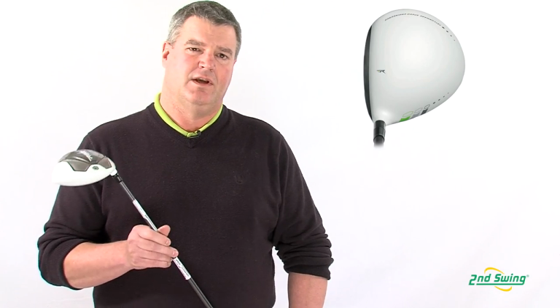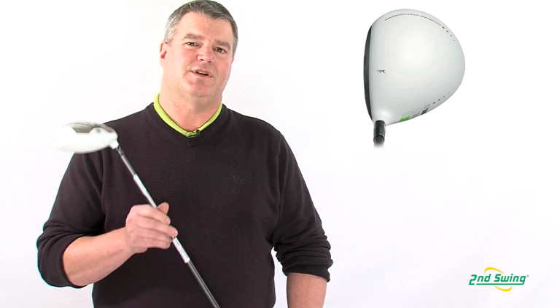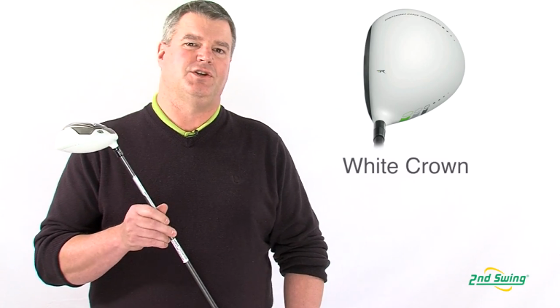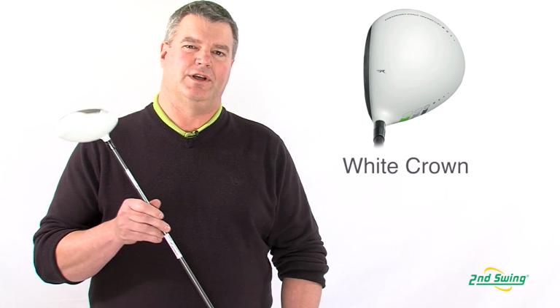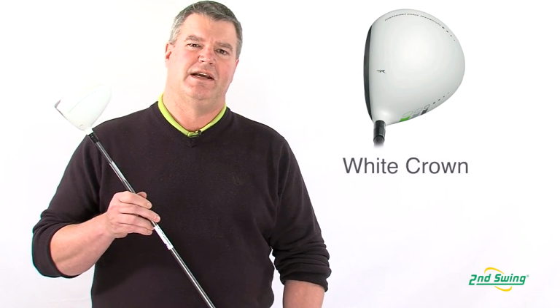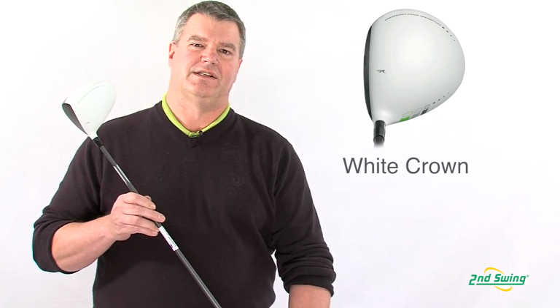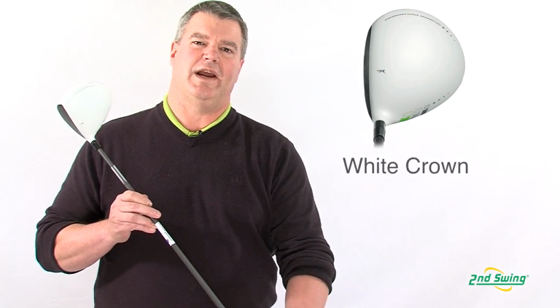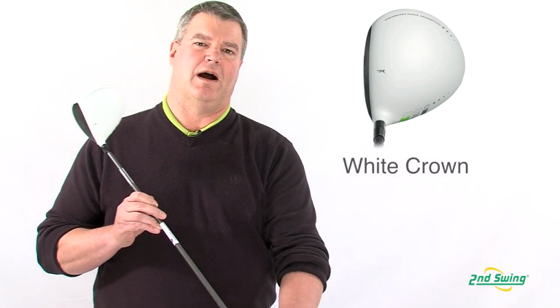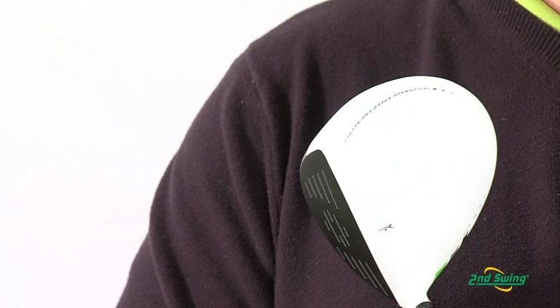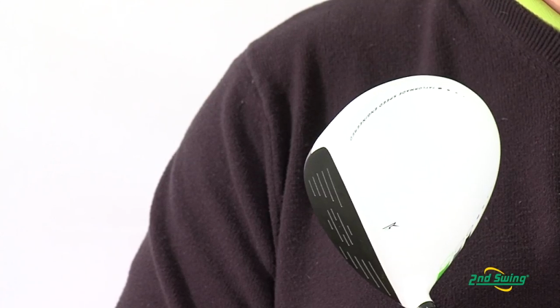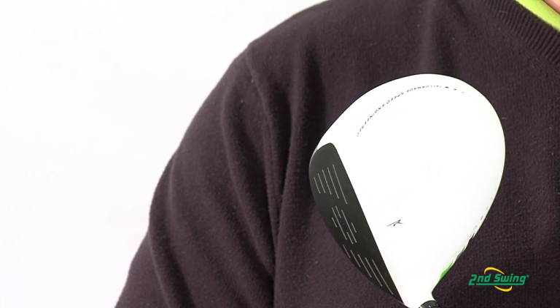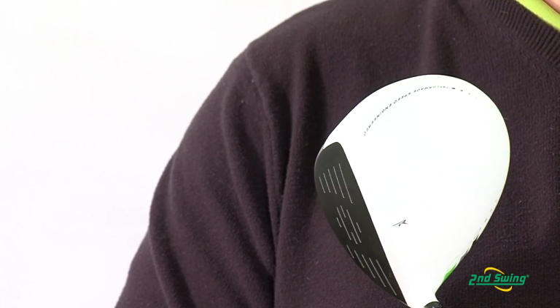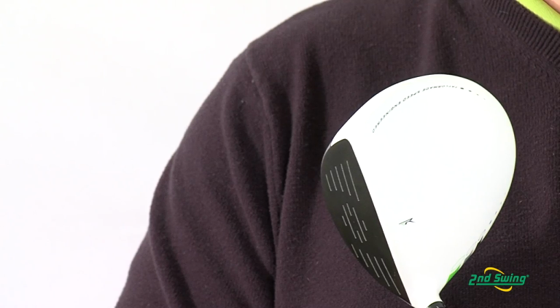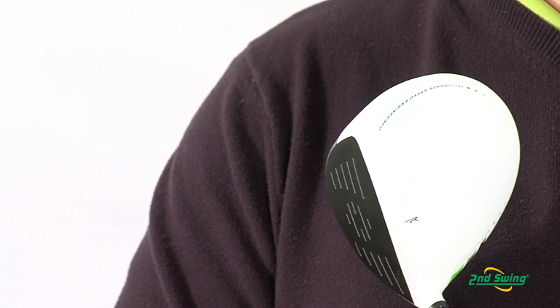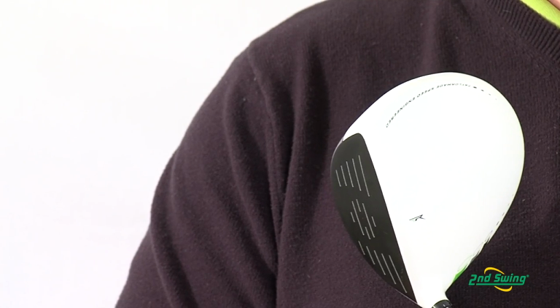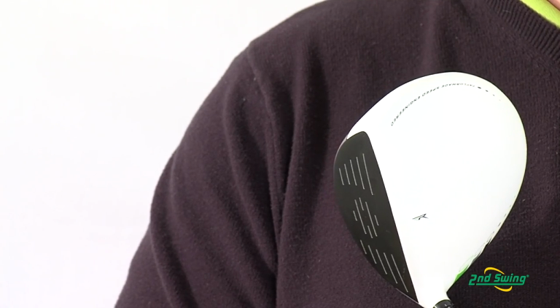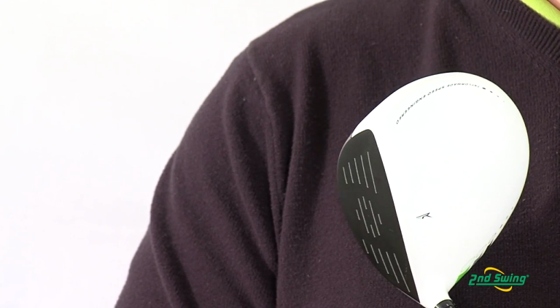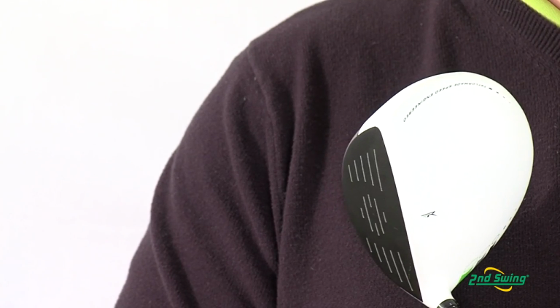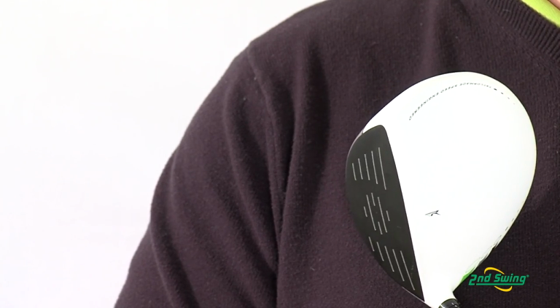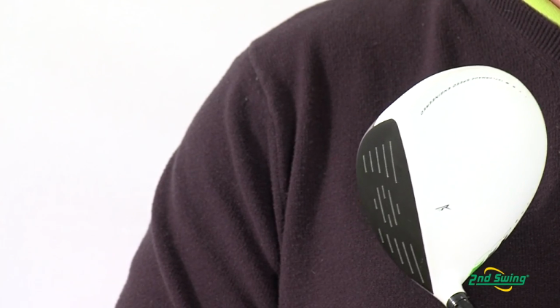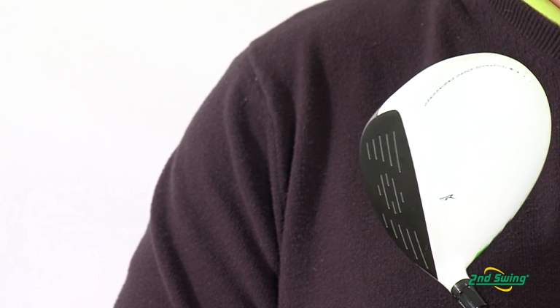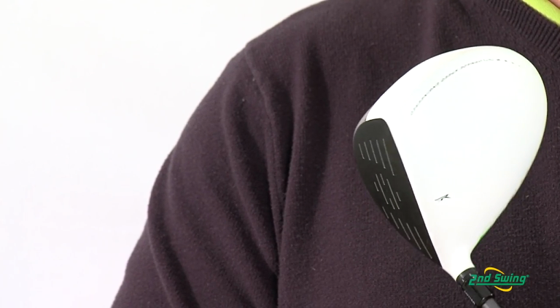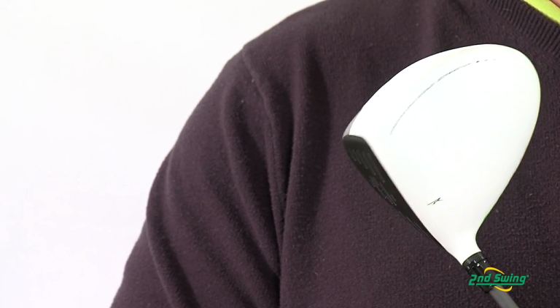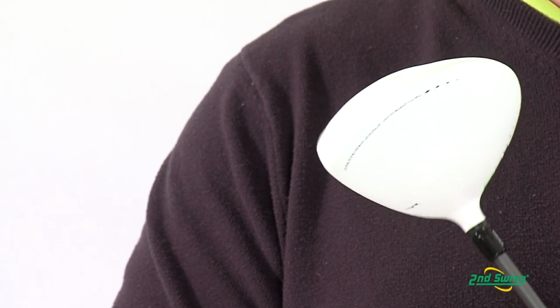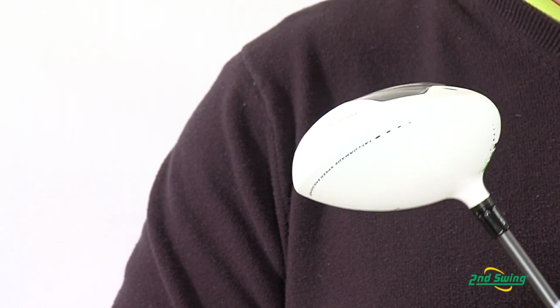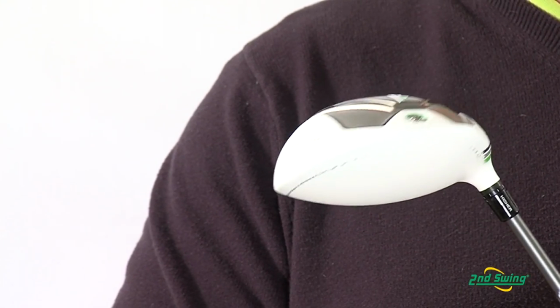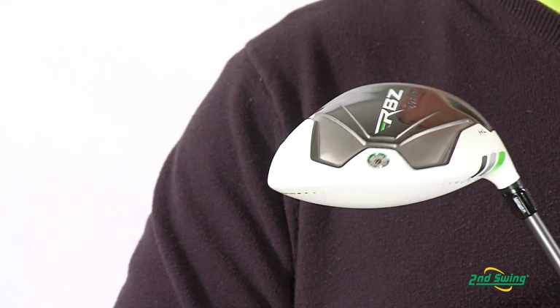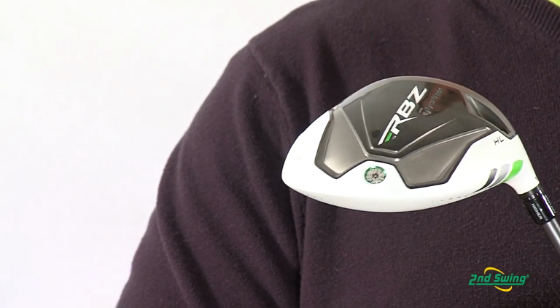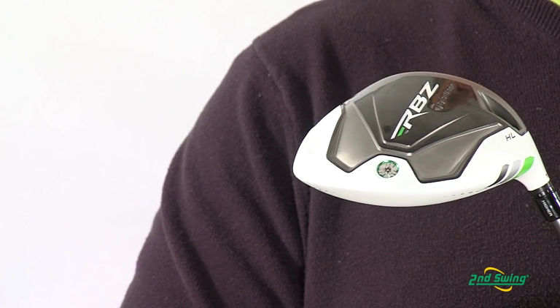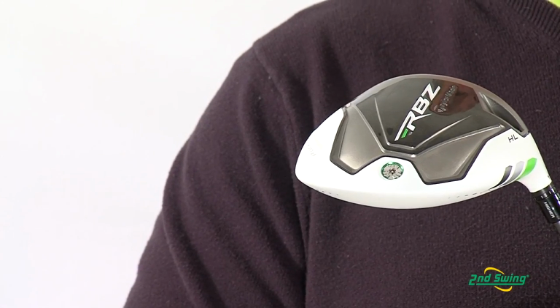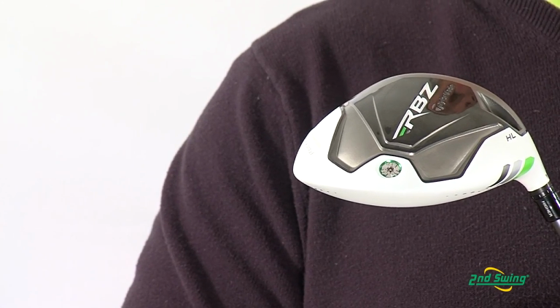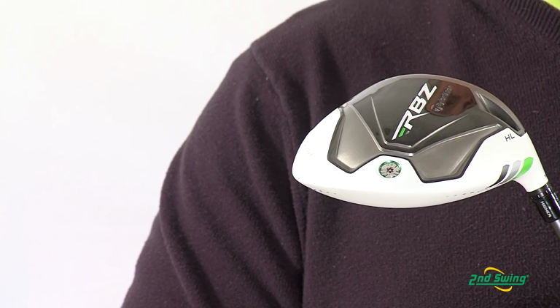The first thing that you'll notice is the white crown. It's not just a cosmetic piece — the white crown reduces glare, it makes the club head appear larger, and with the contrasting black face, makes it very easy to align.